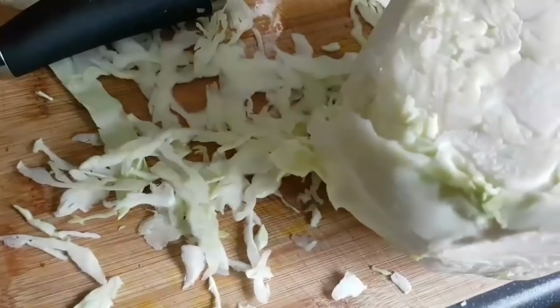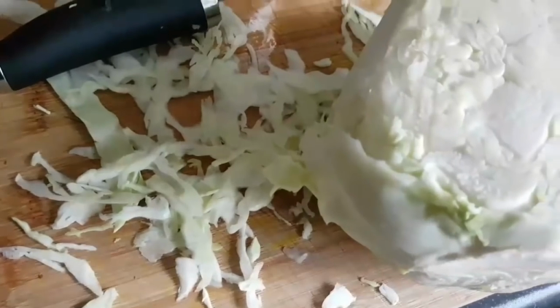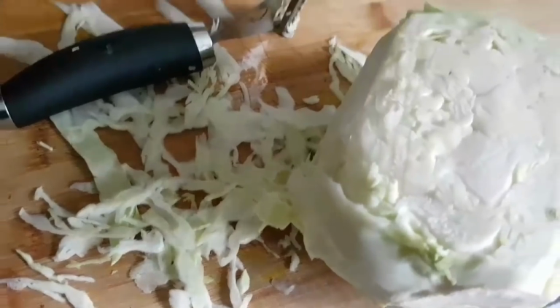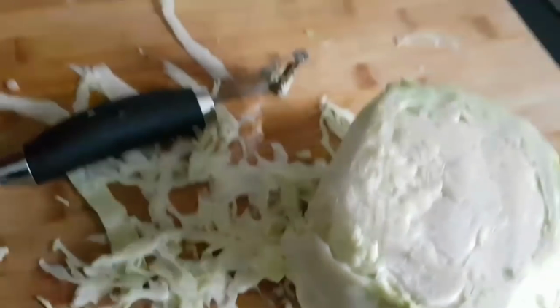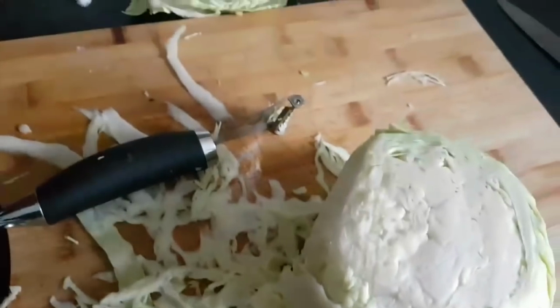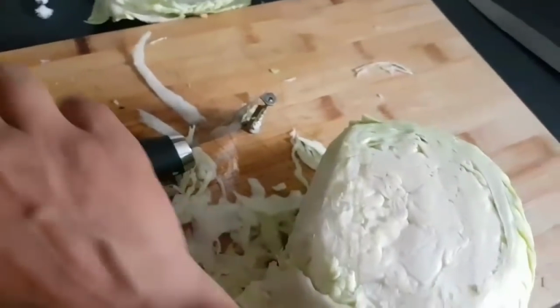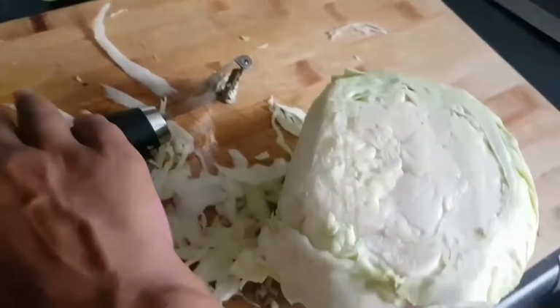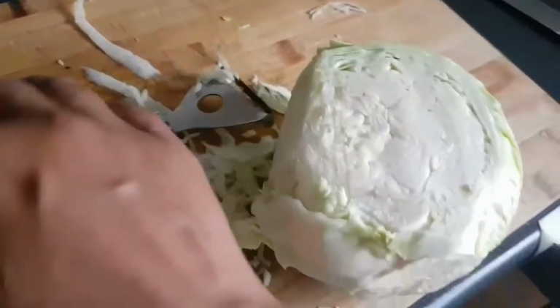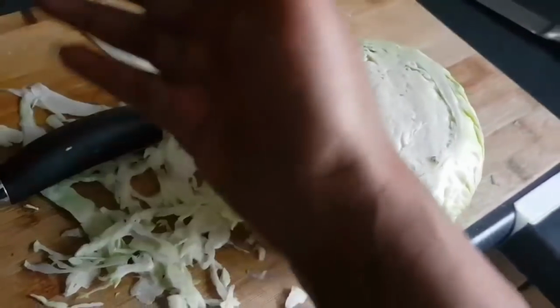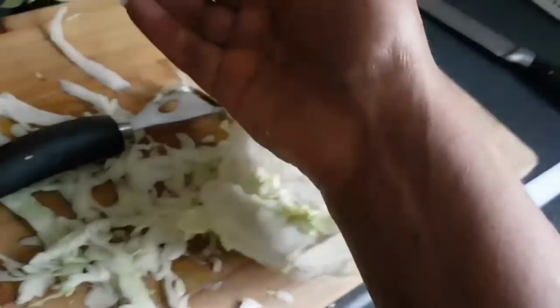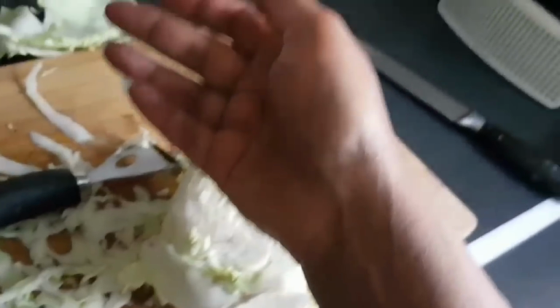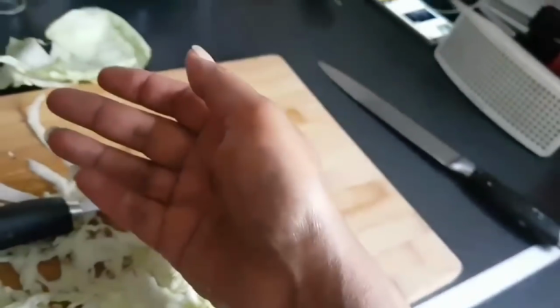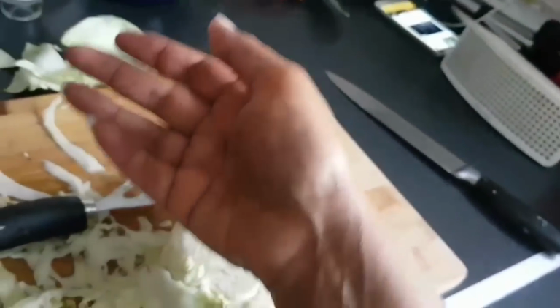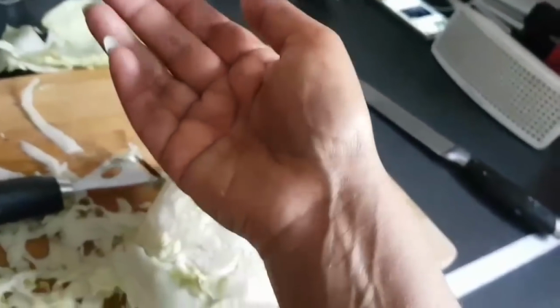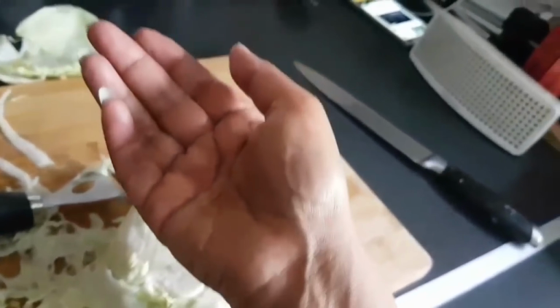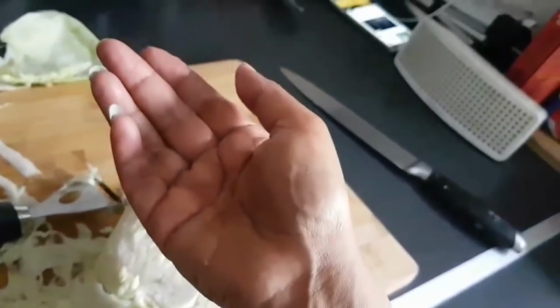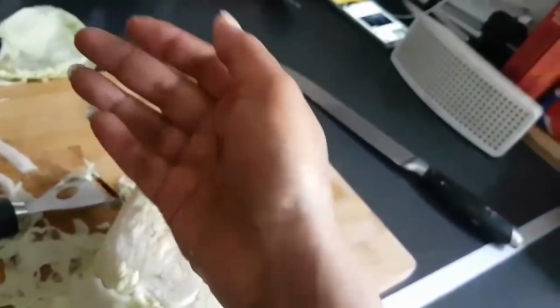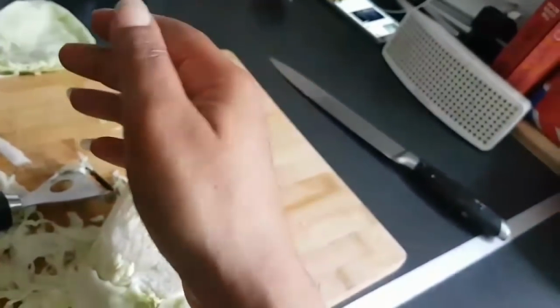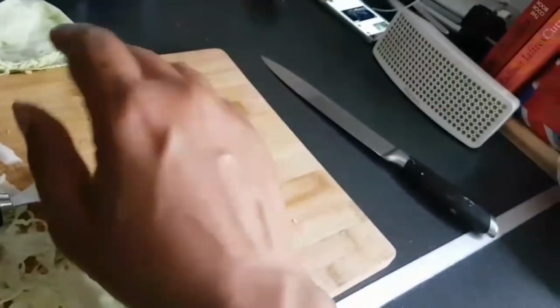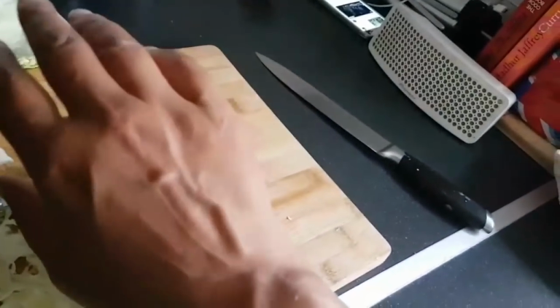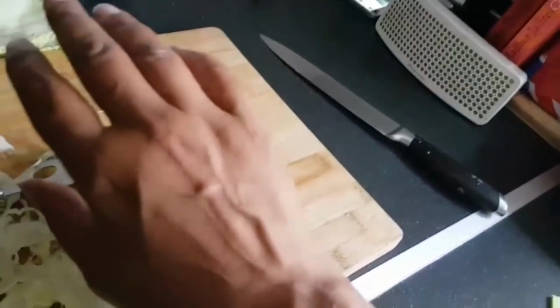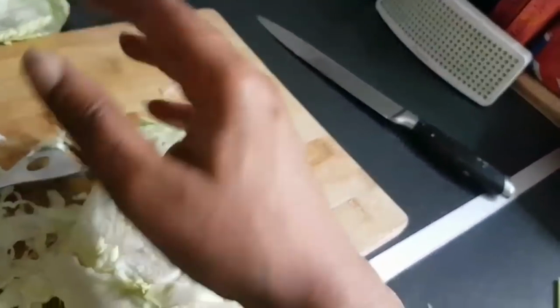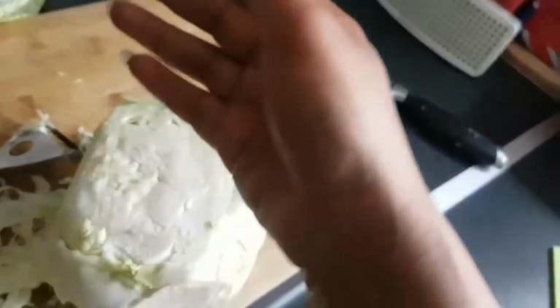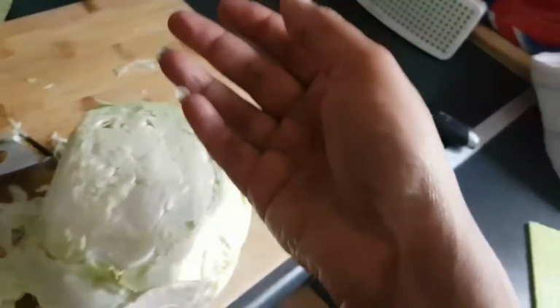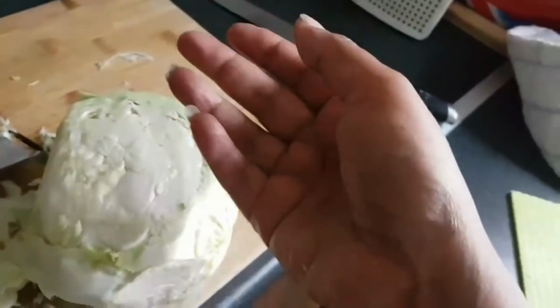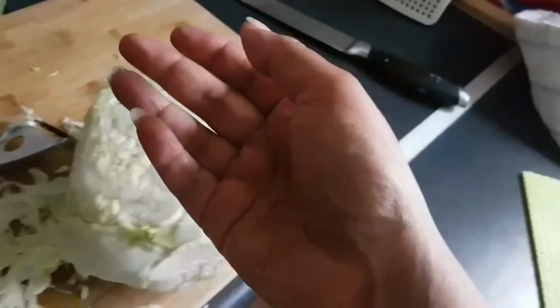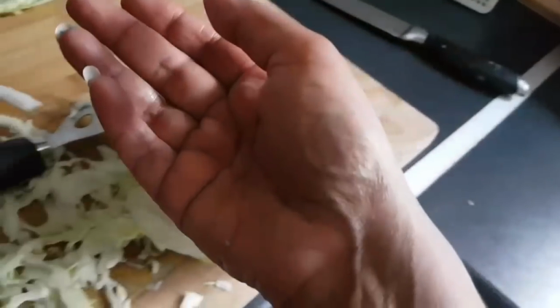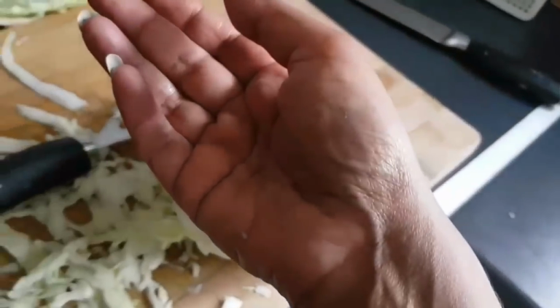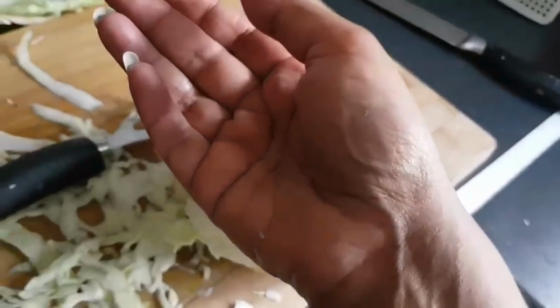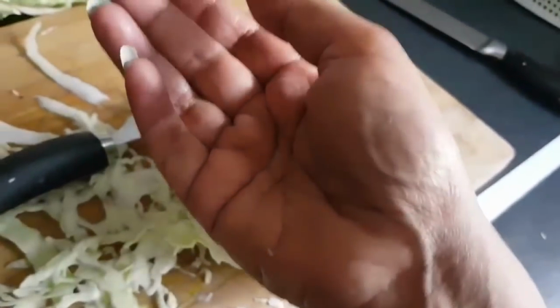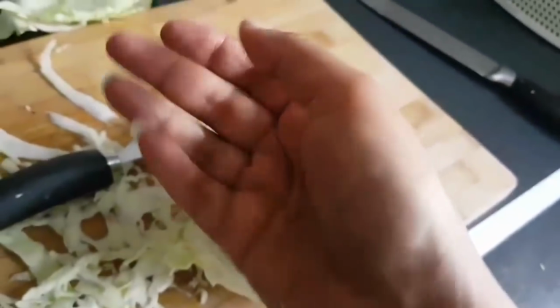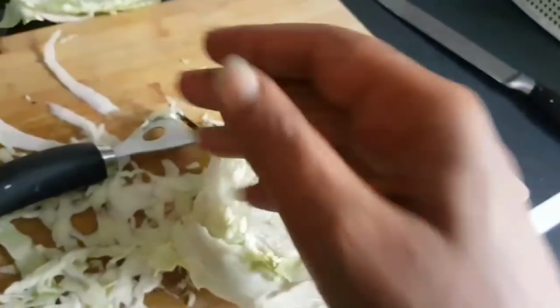I'm shredding cabbage with my potato peeler. I've got absolutely no strength in this hand — it's properly messed up from screwing on the shed. It's so painful.